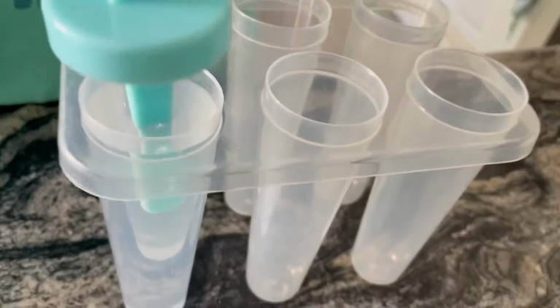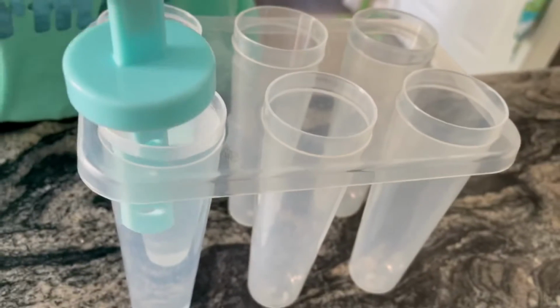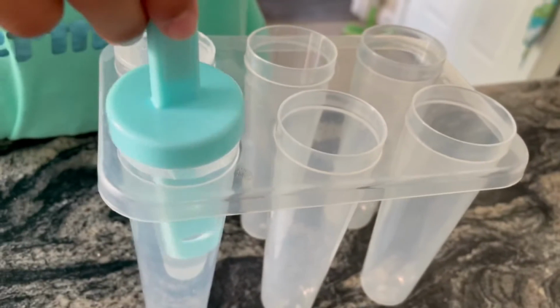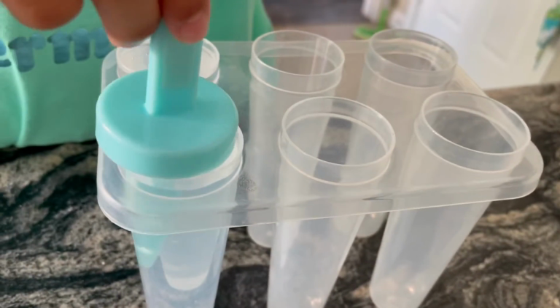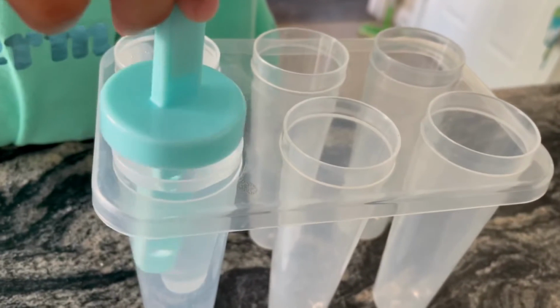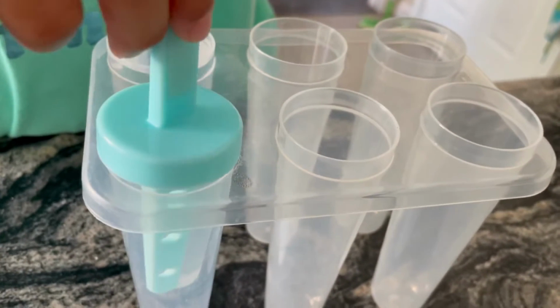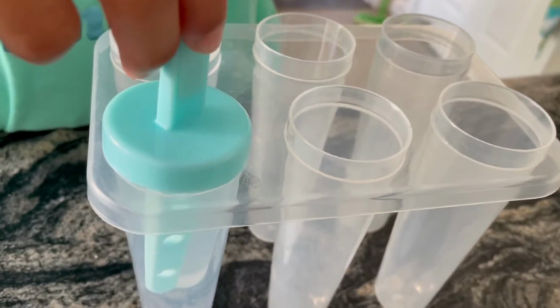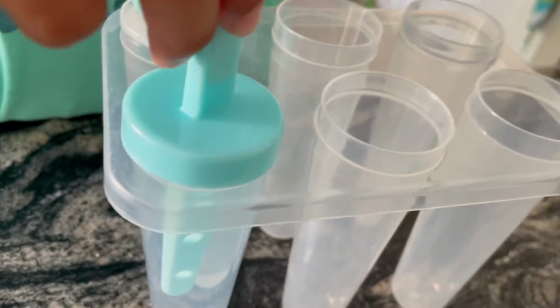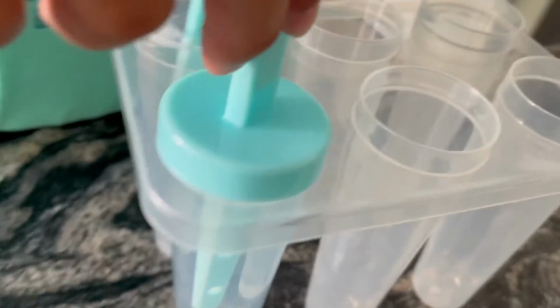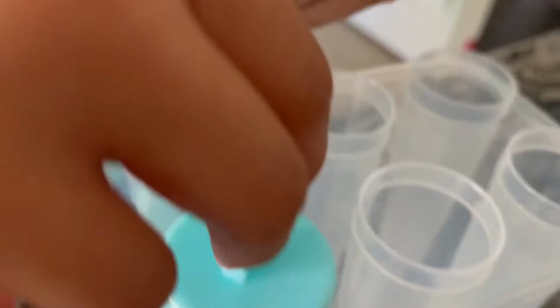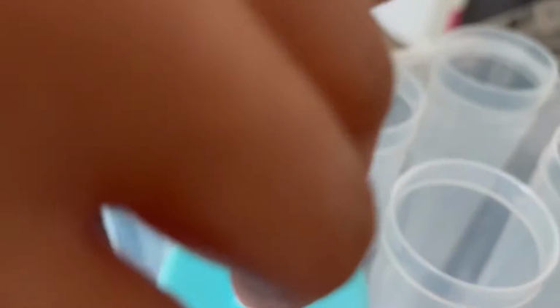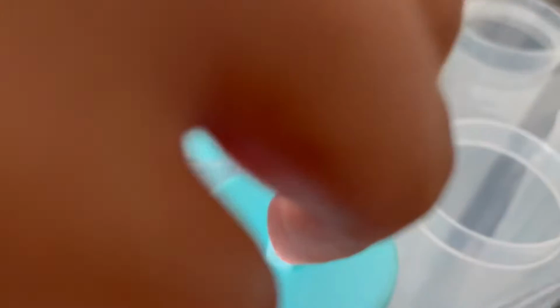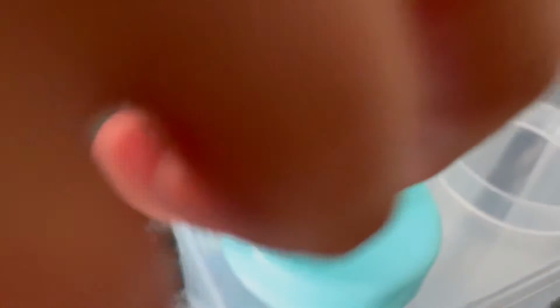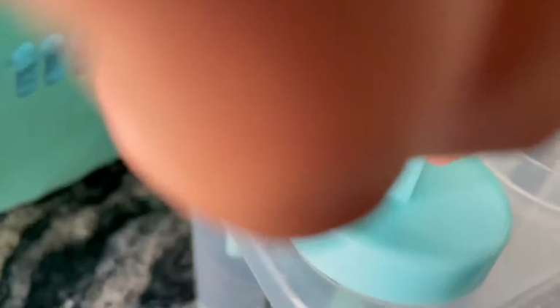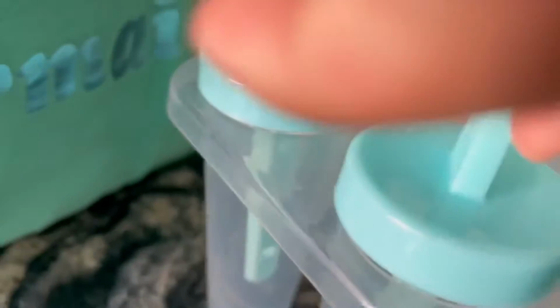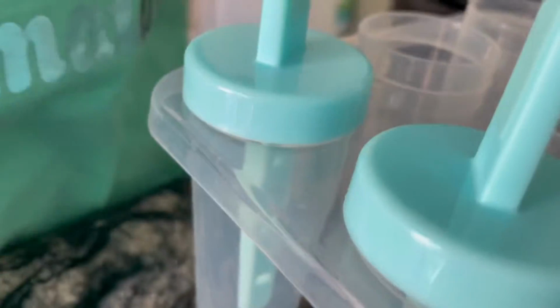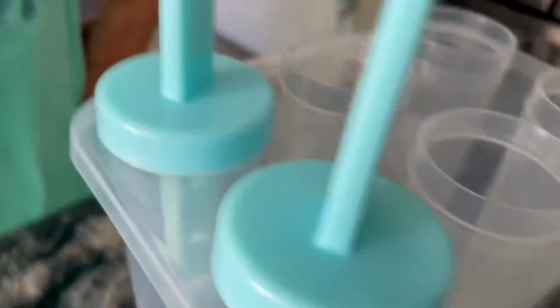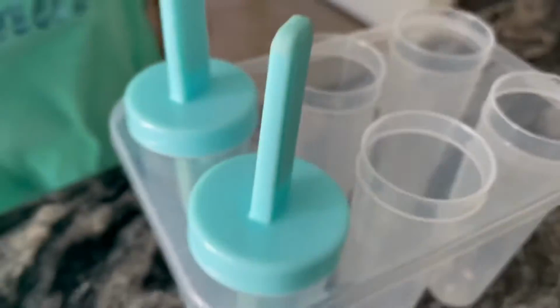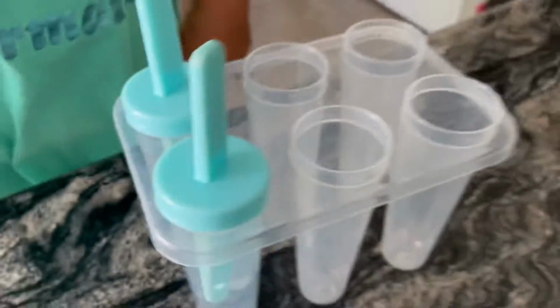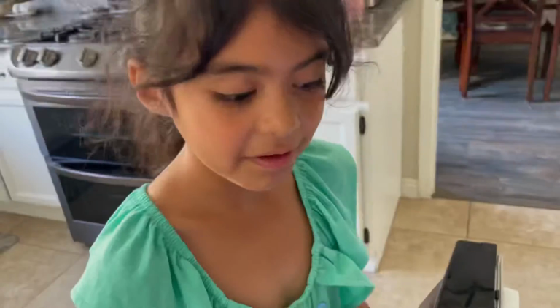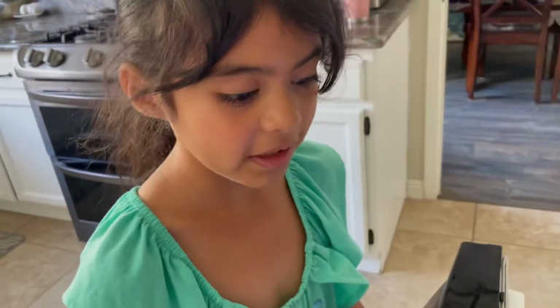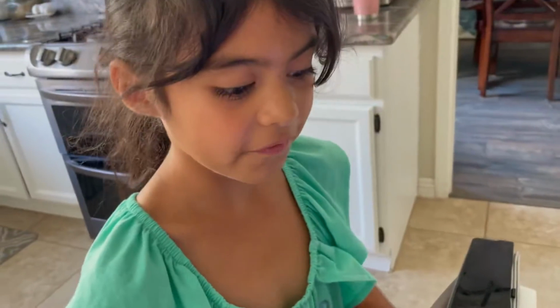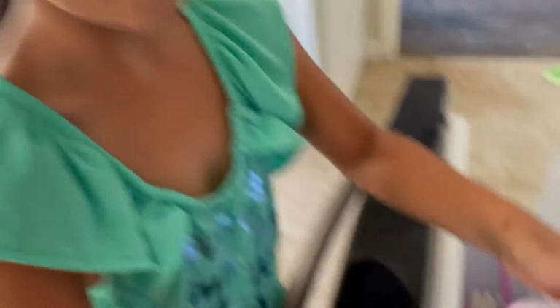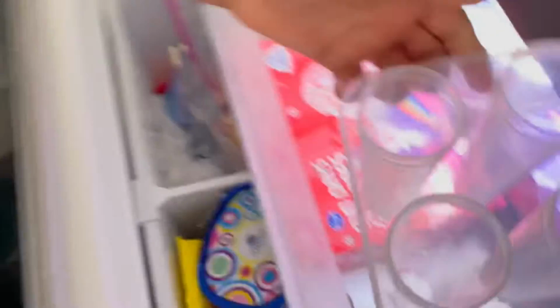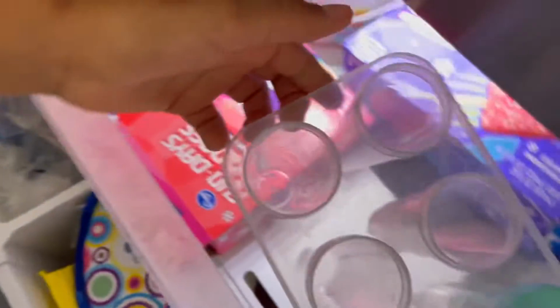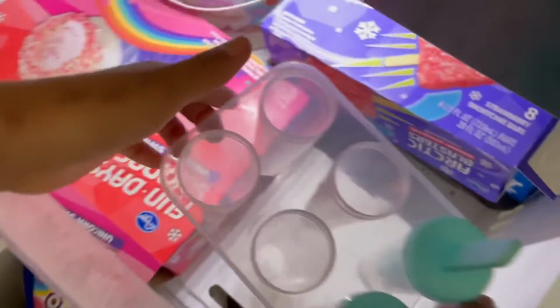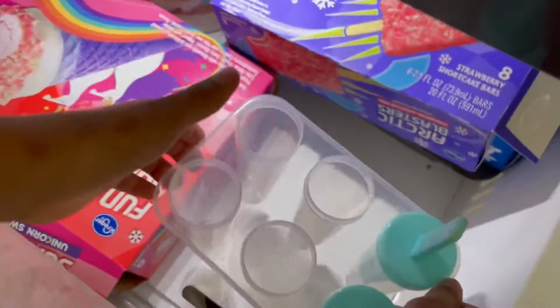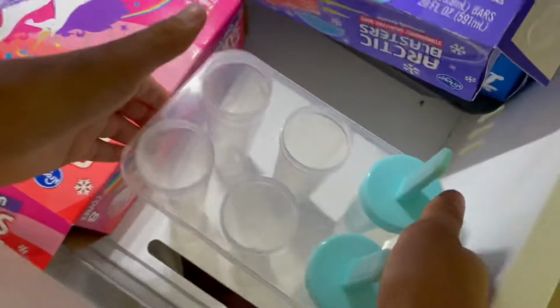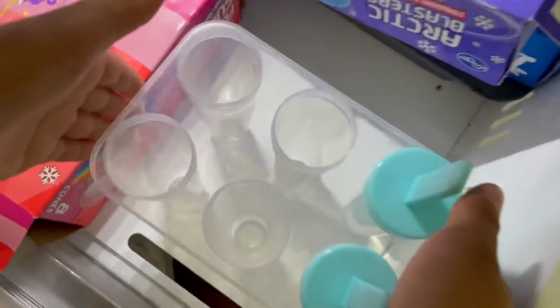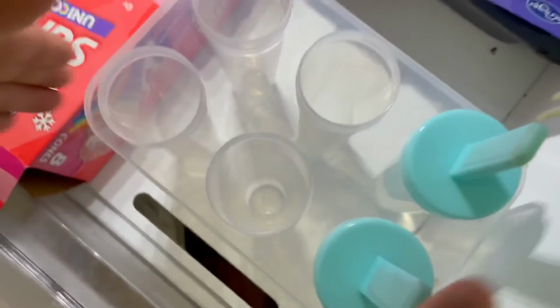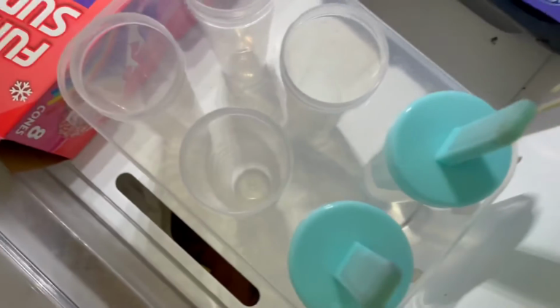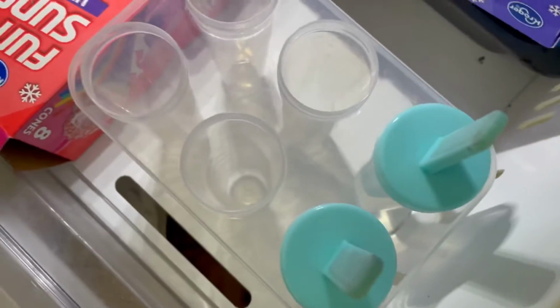That one right there. And that one right there. There you go. Now let's put it in the freezer. There you go.